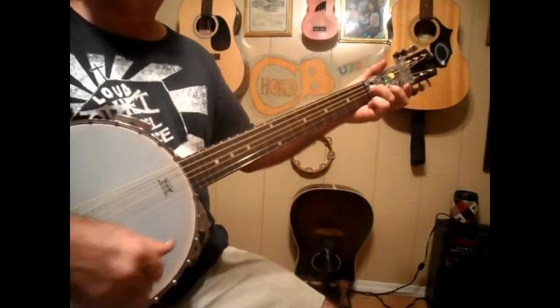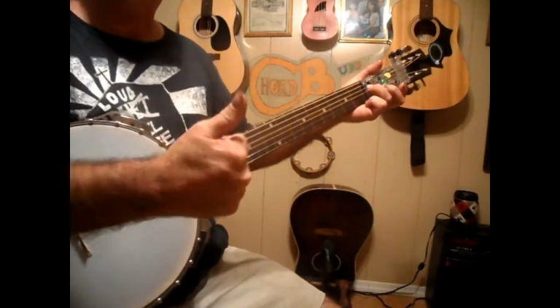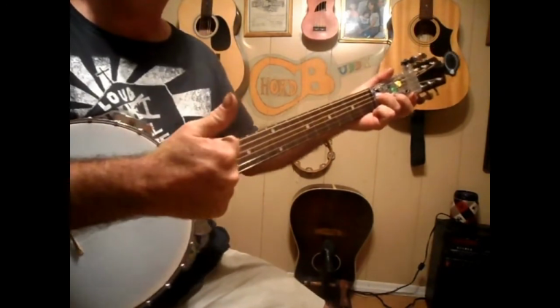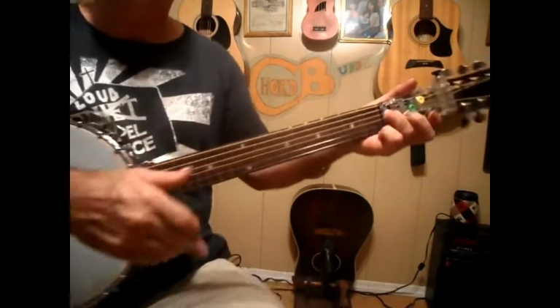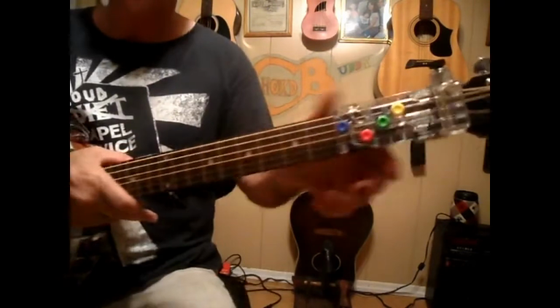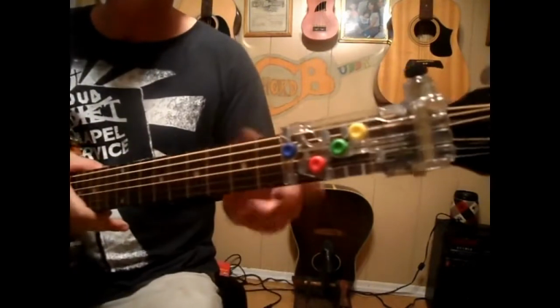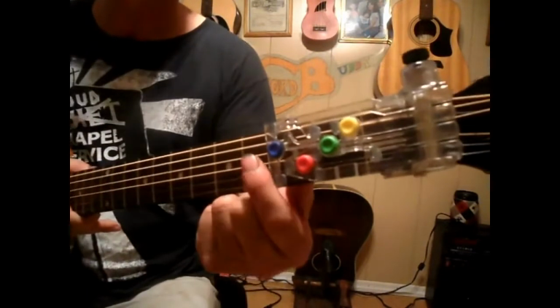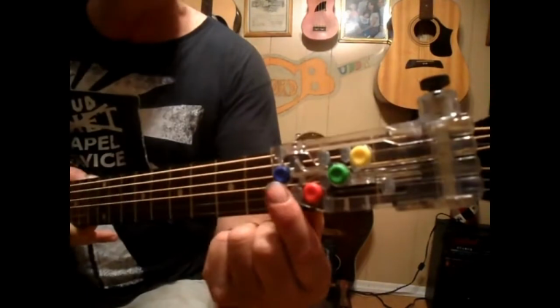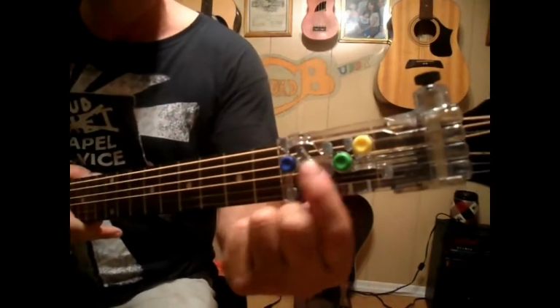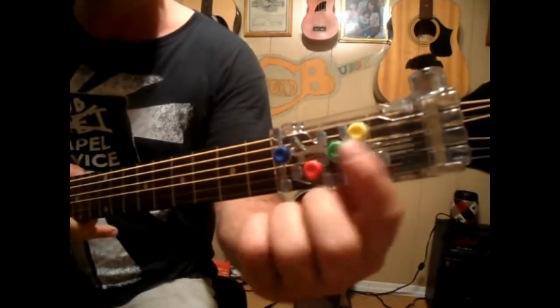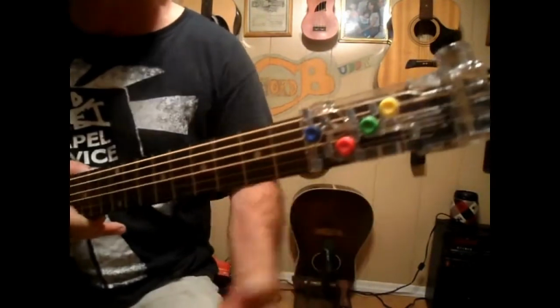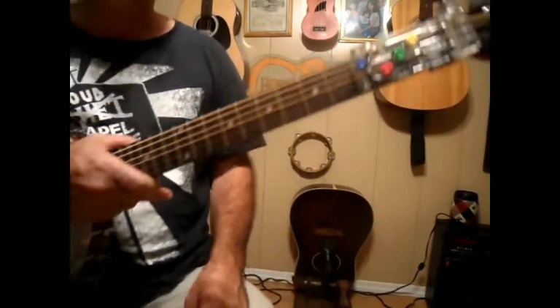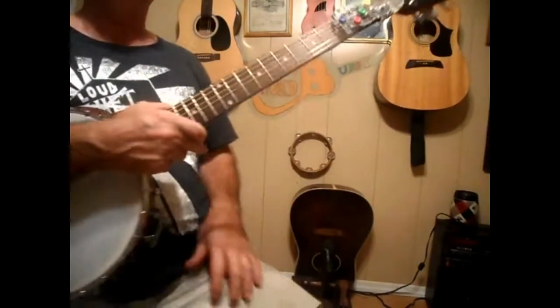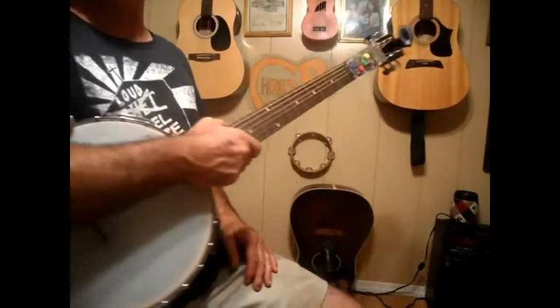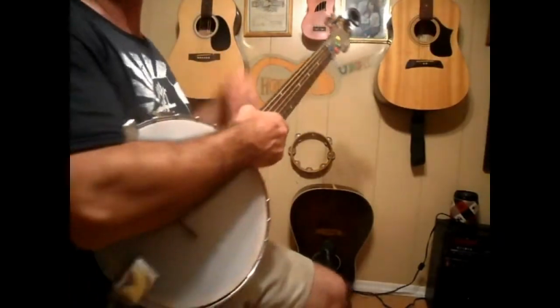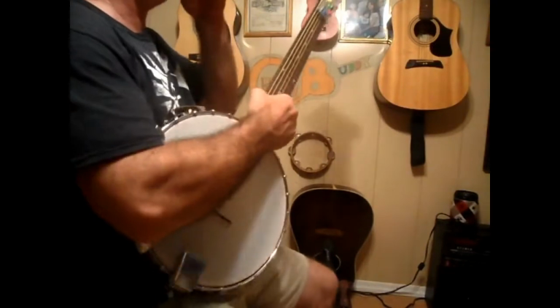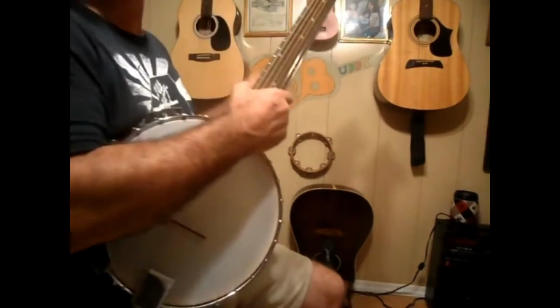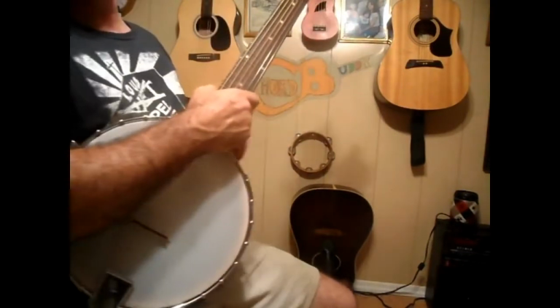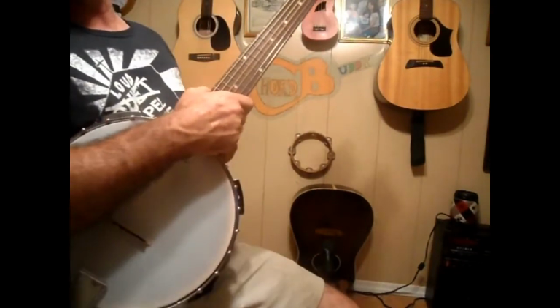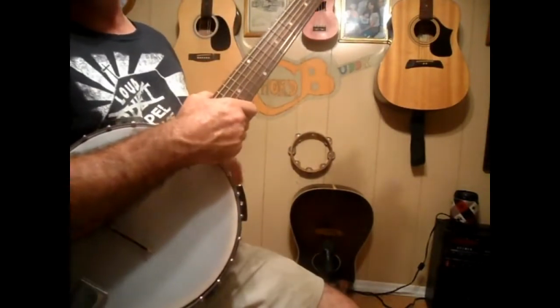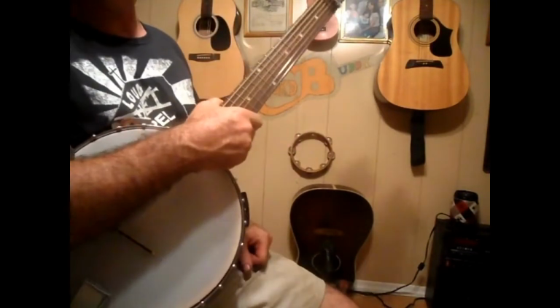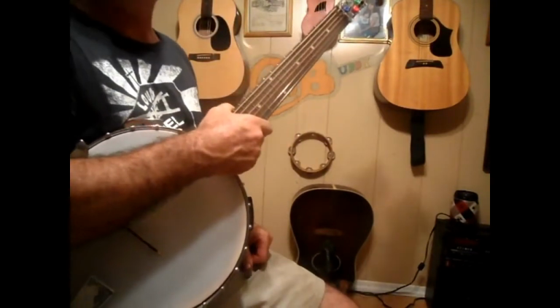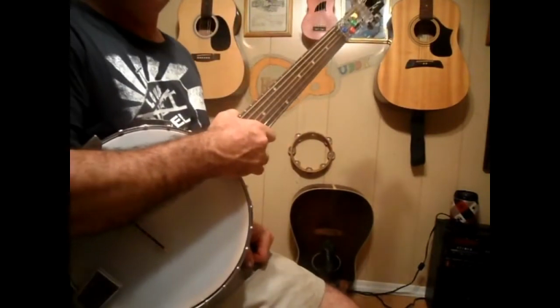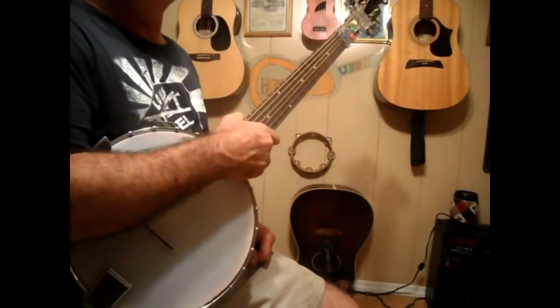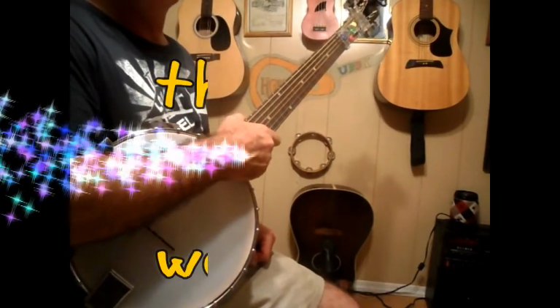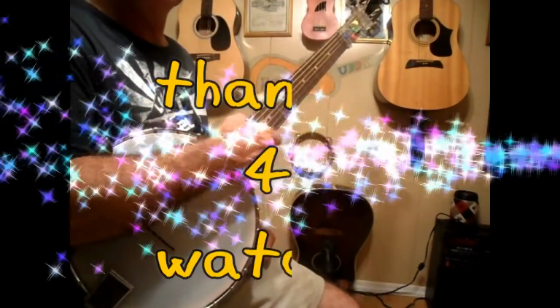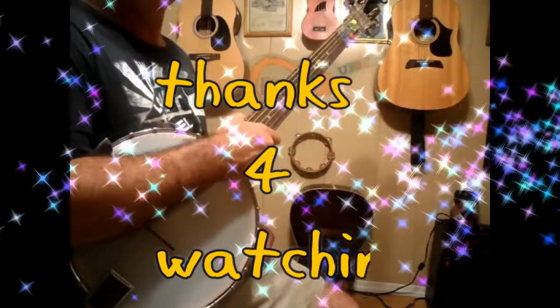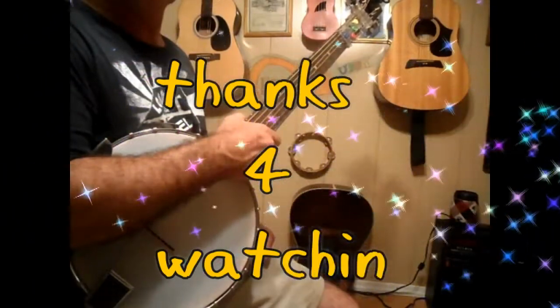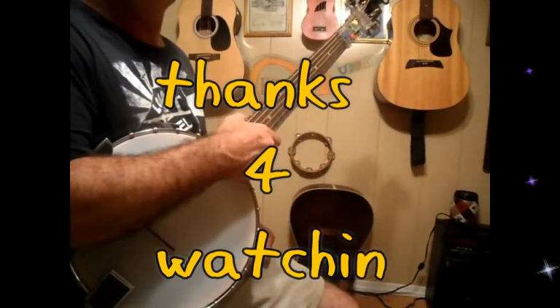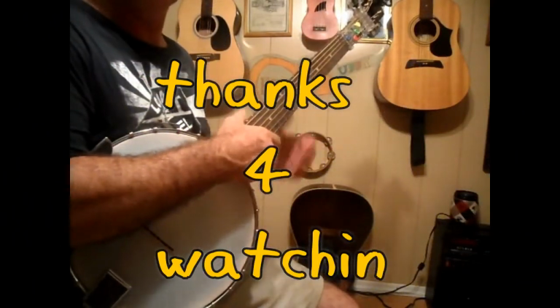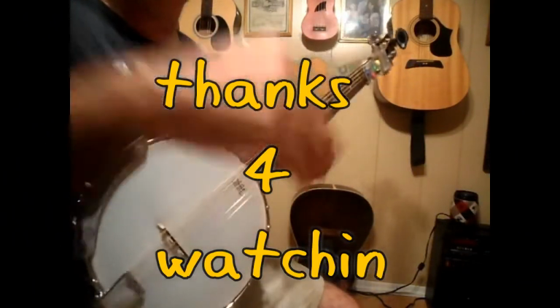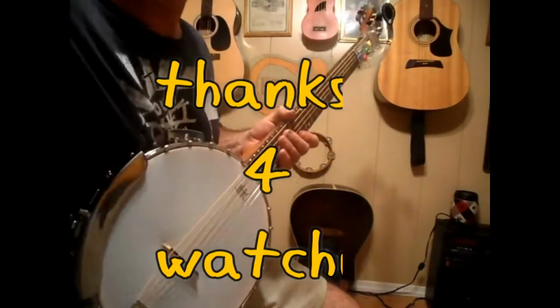Anyways, hopefully you all like it. Y'all take it easy. This is Edwin — Chord Buddy, G, D, C, E minor. Subscribe, send me a text, send me an email, share and like the video. Let me know what you think, and I'll be putting a lot of videos out using this right here just as soon as I get a better Chord Buddy on it. Y'all take it easy and have a blessed day.